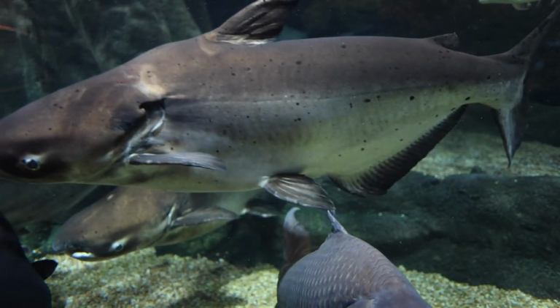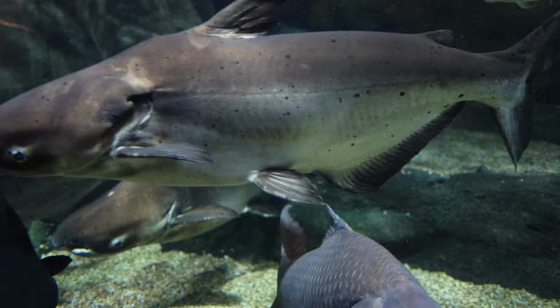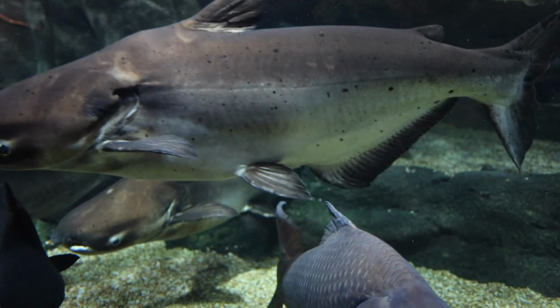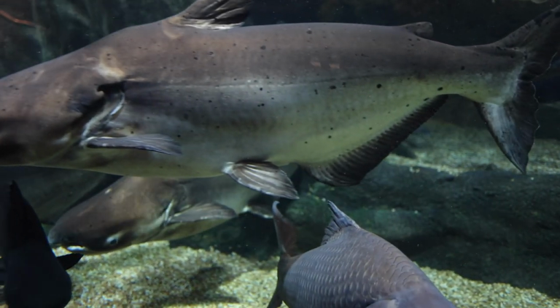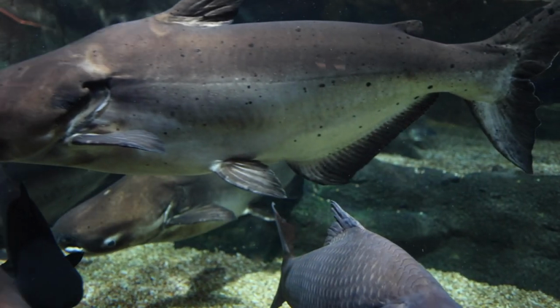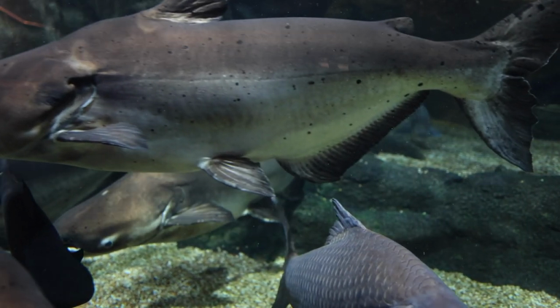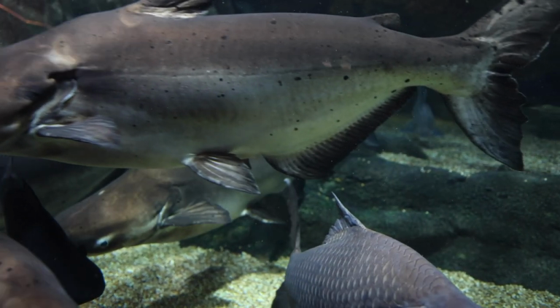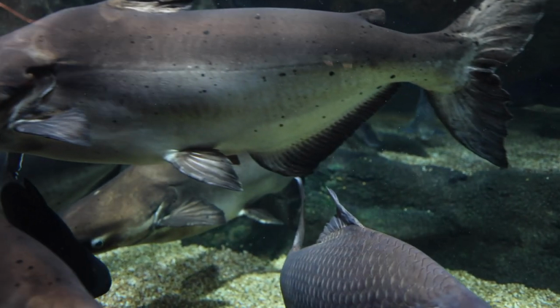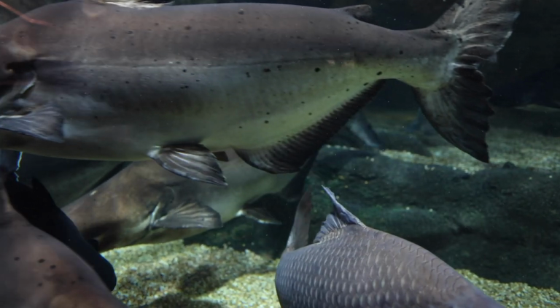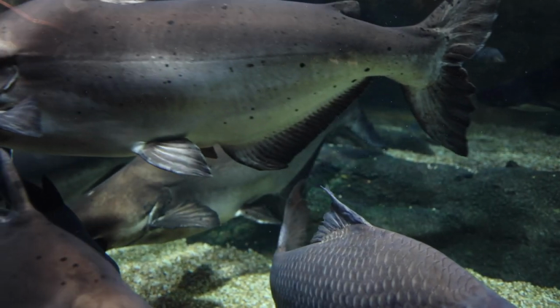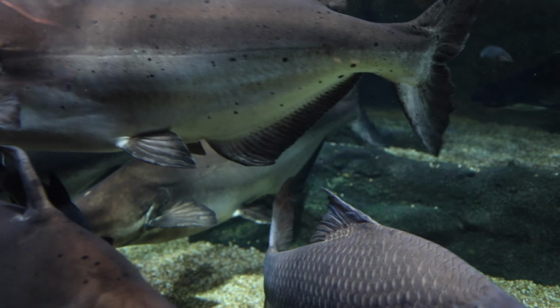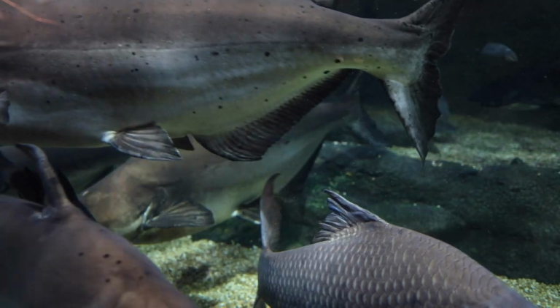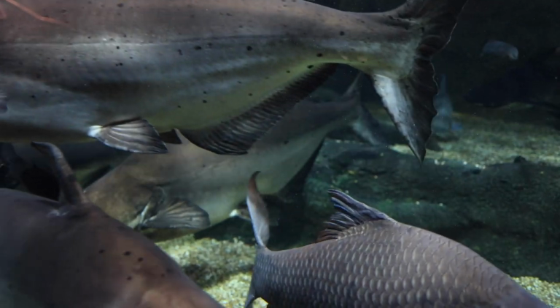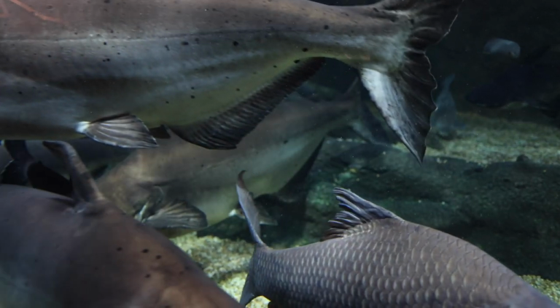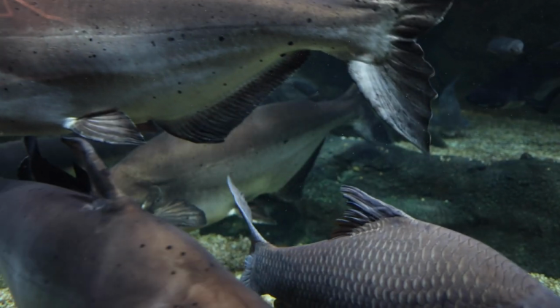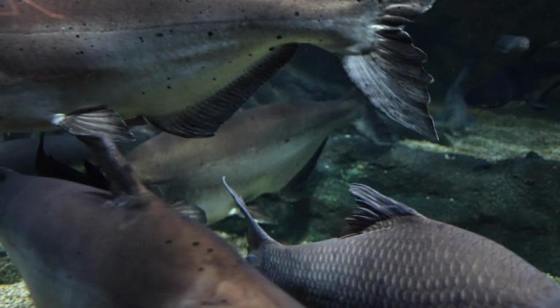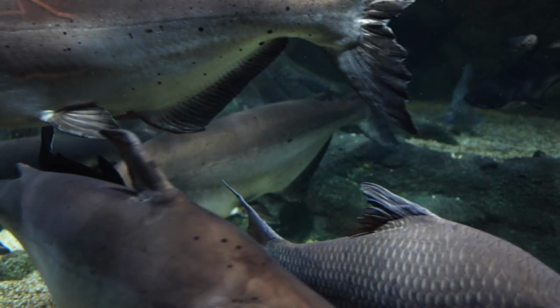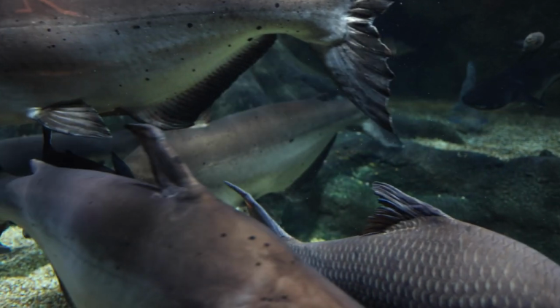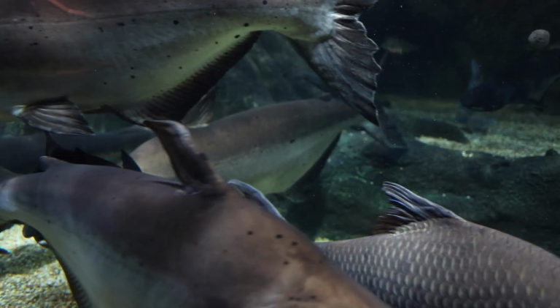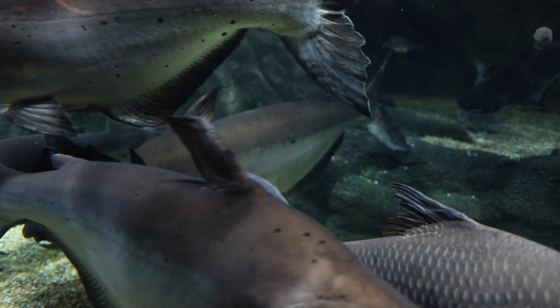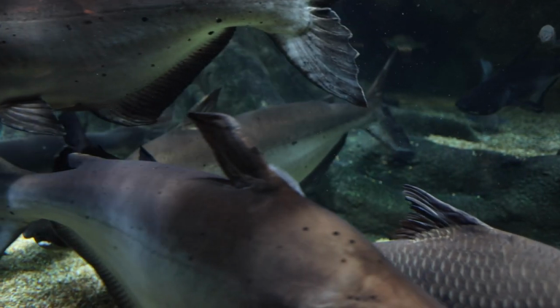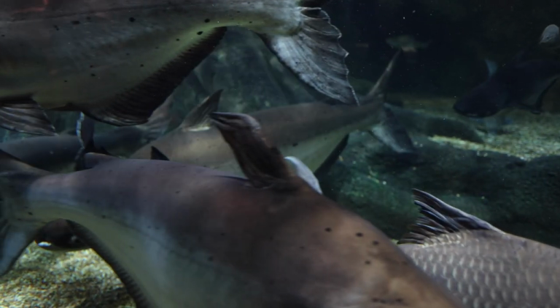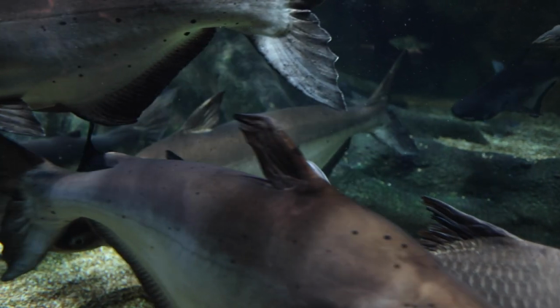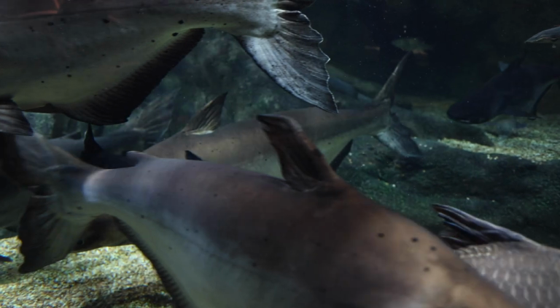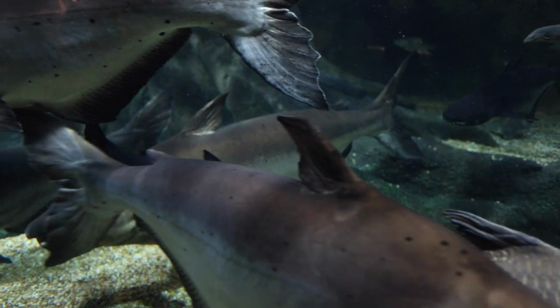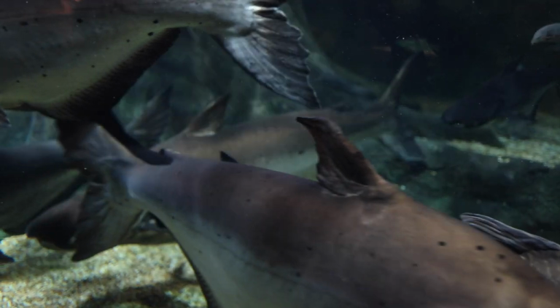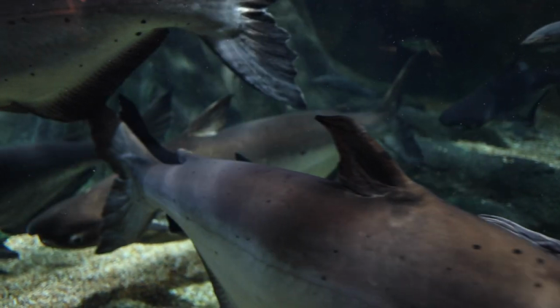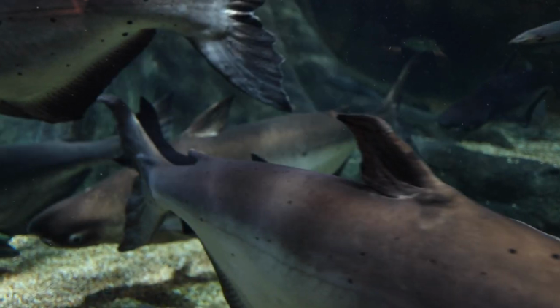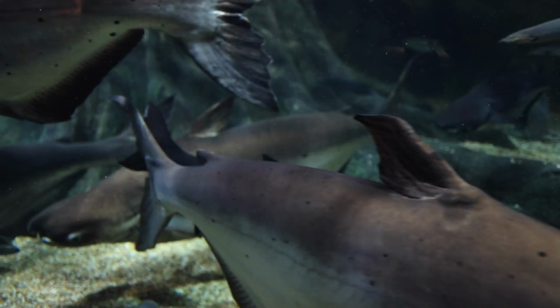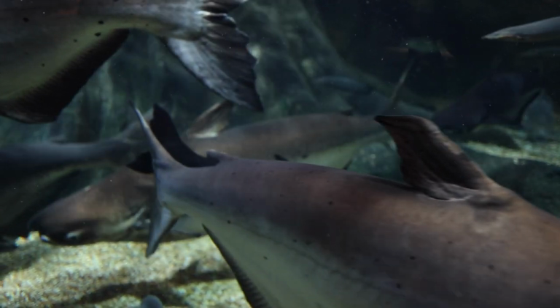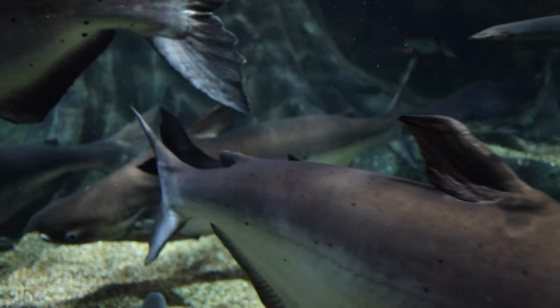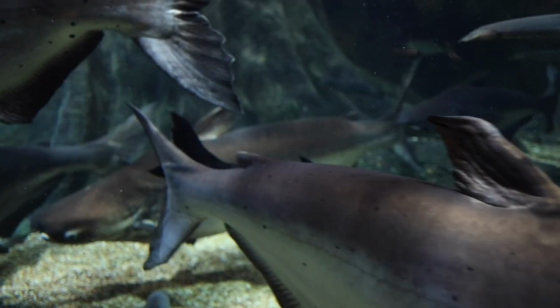Thanks to Kawai-san for helping me with the extra information and a great visit. The curator and staff of the aquarium actually published a paper about the growth rate of these giant catfish — a link will be in the description.